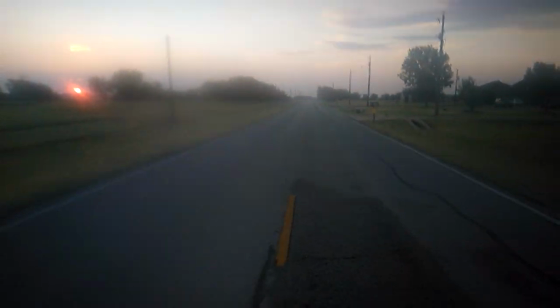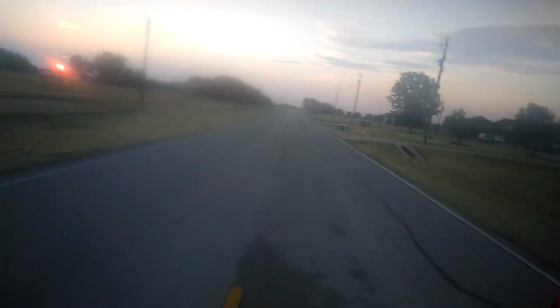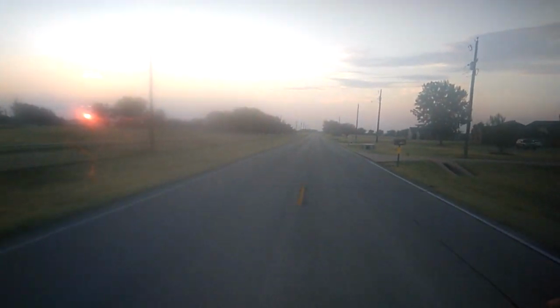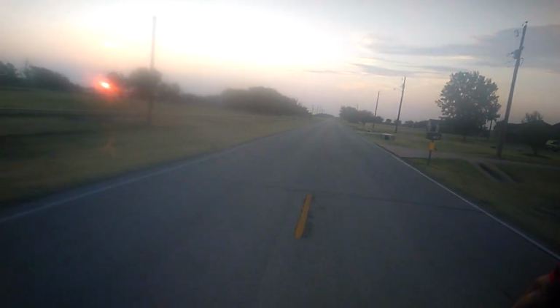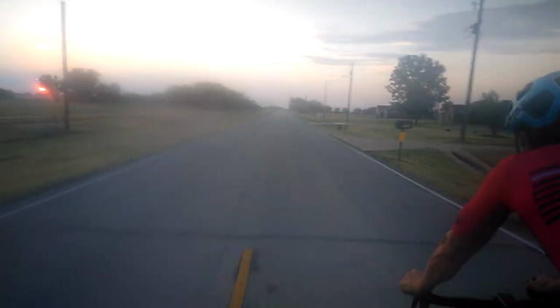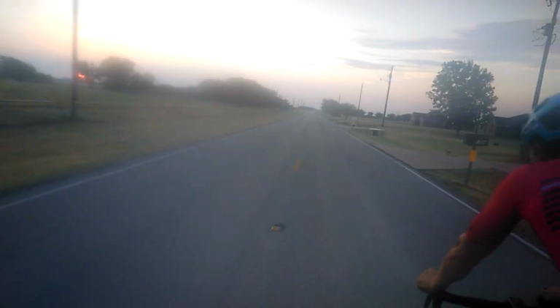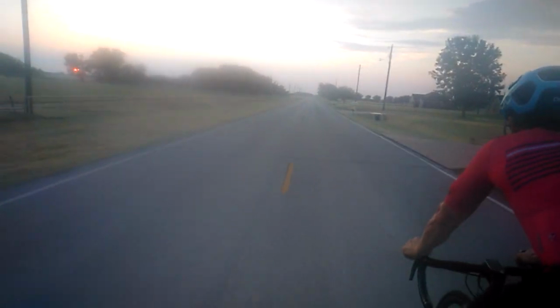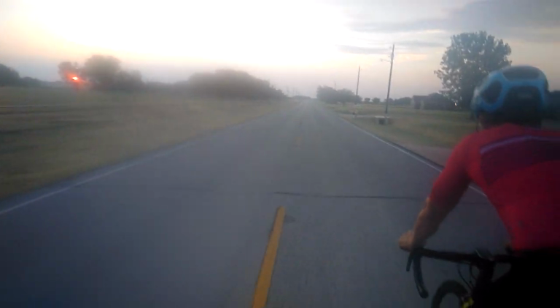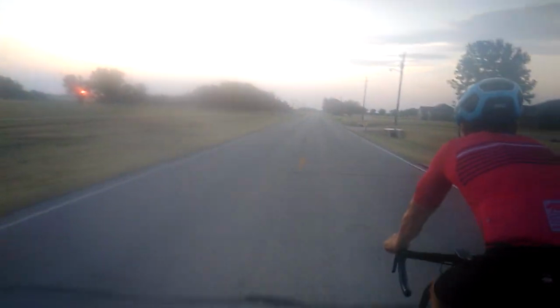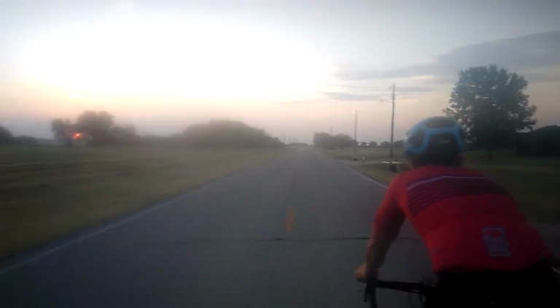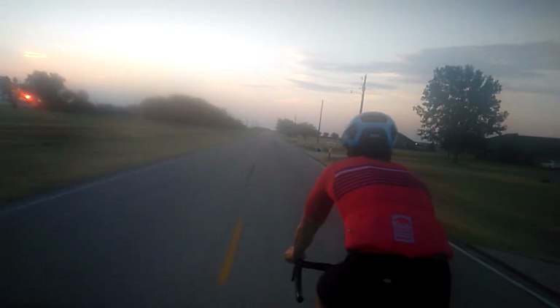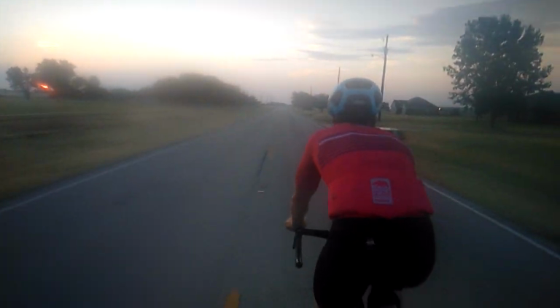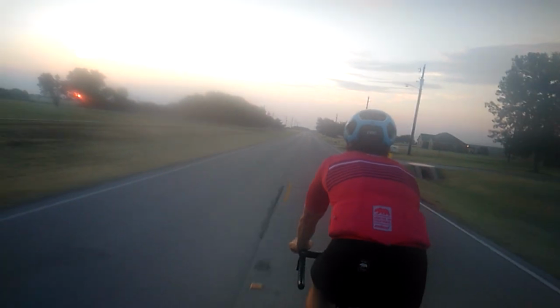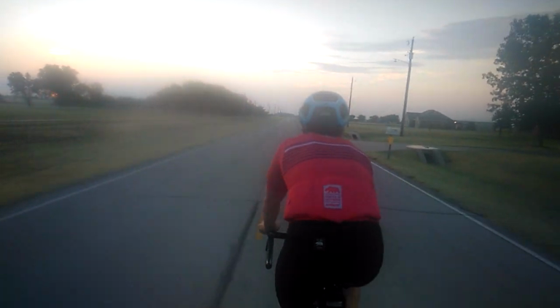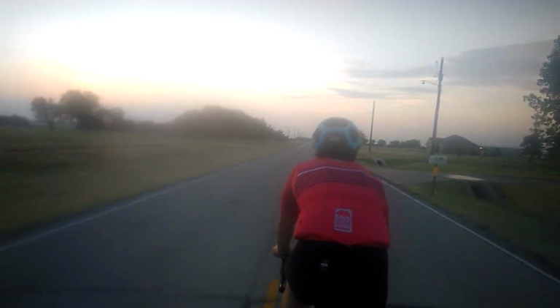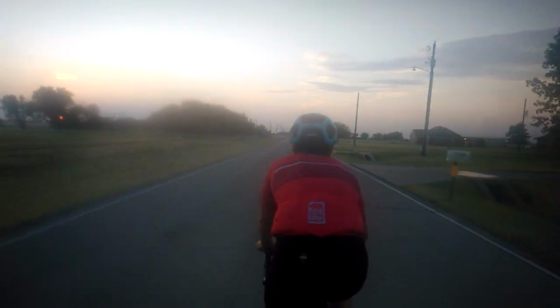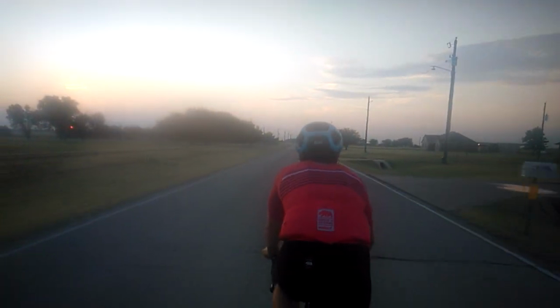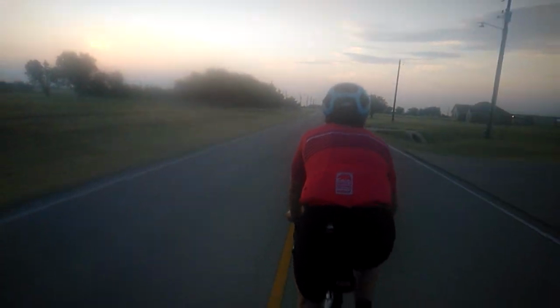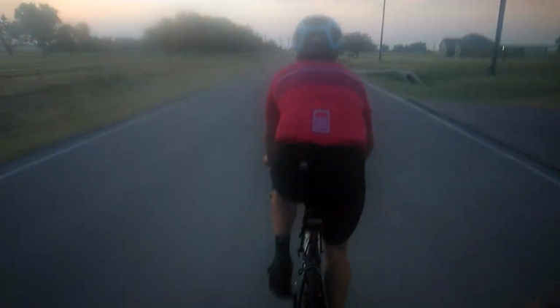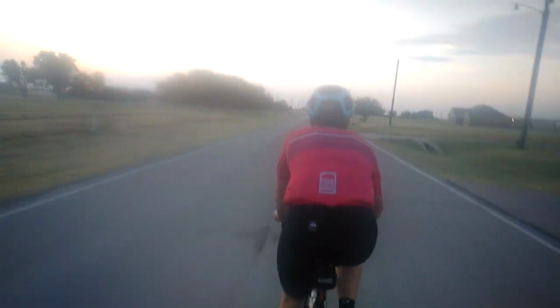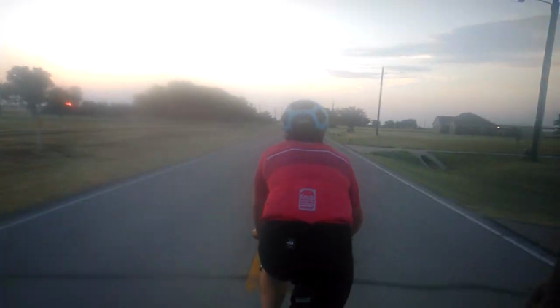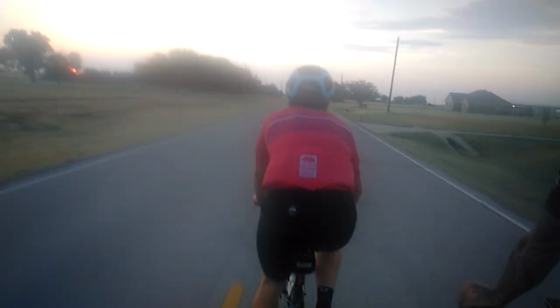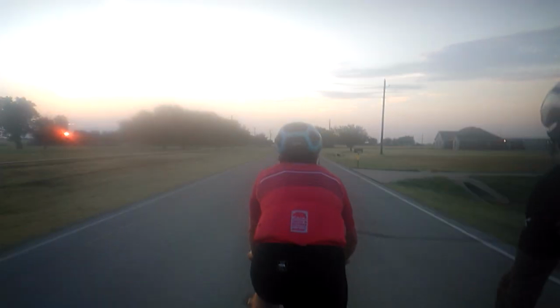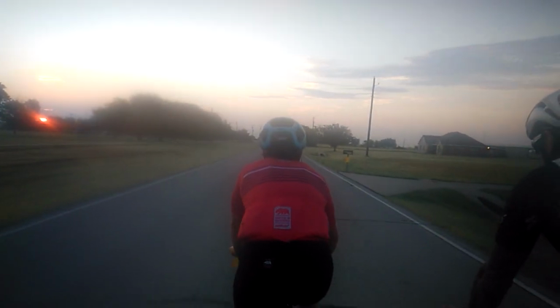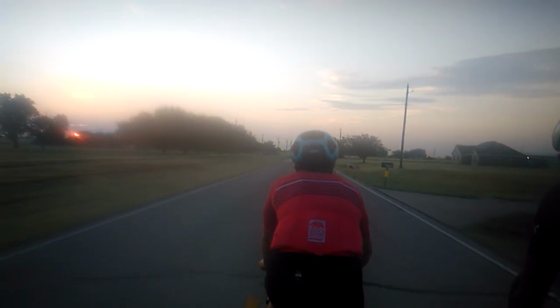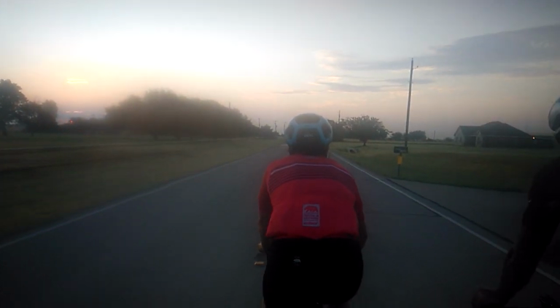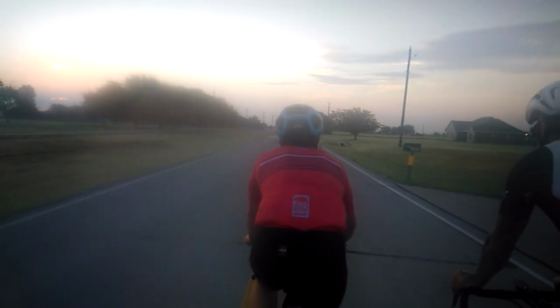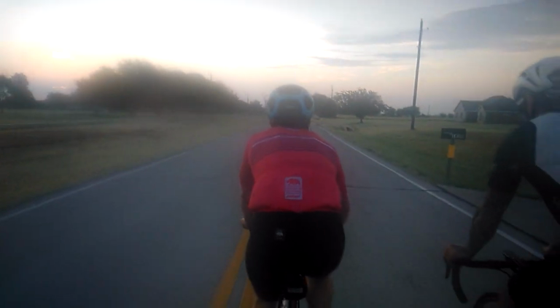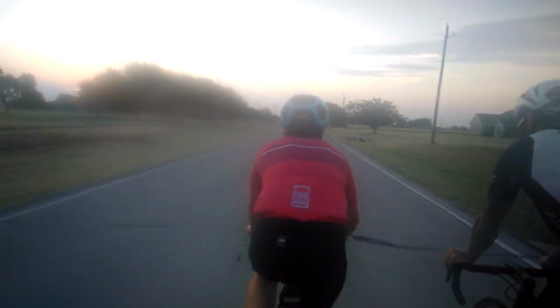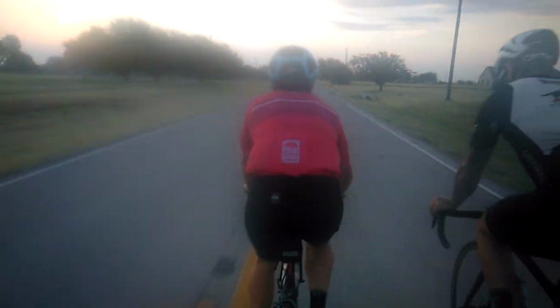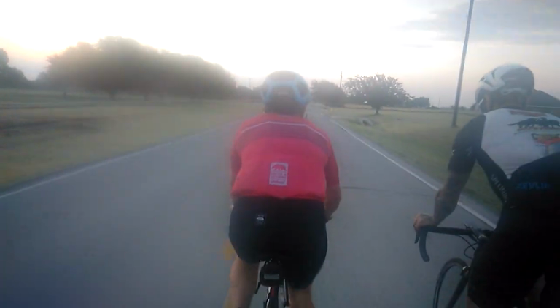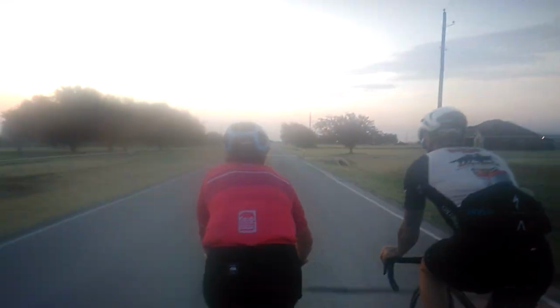So what we are doing right now, there's seven of us out riding the 100 mile race route for Hotter Than Hell. We're engaging in what's known as a rotating pace line, where we have a fast lane and a slow lane.